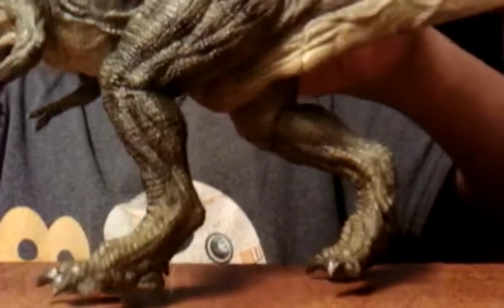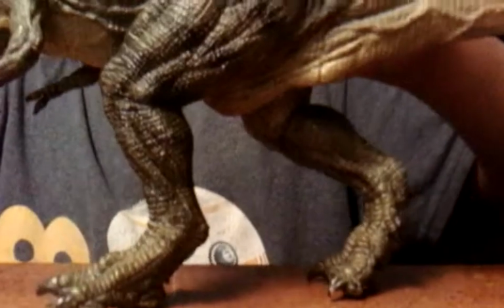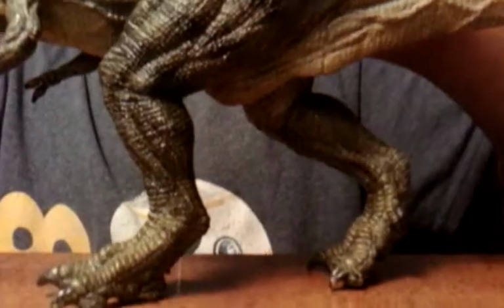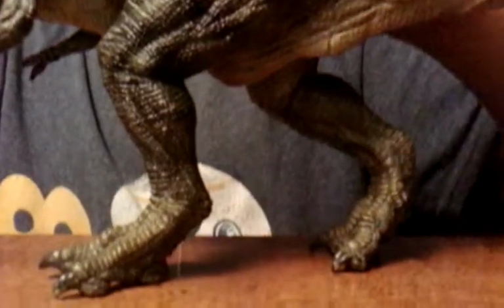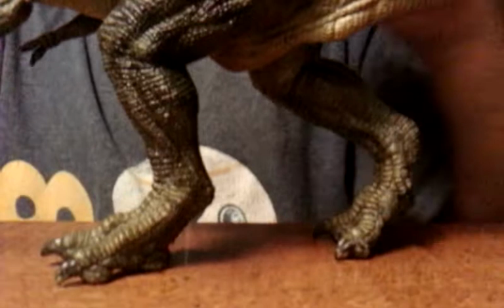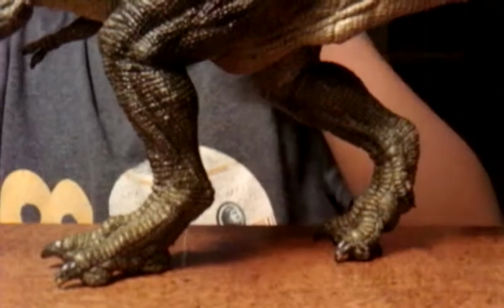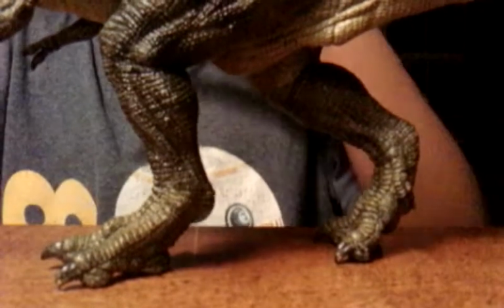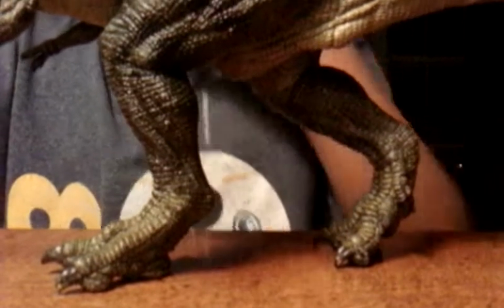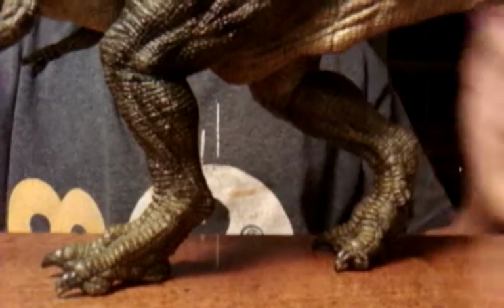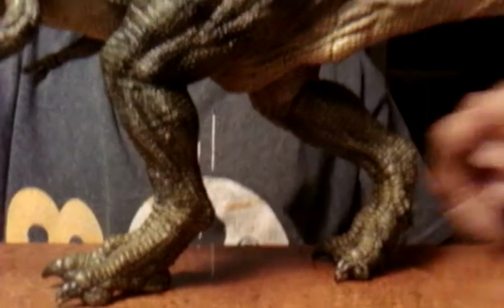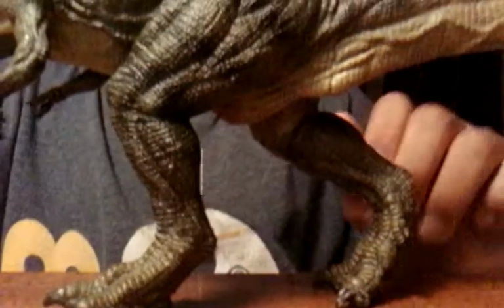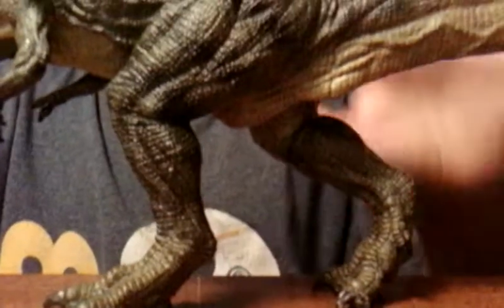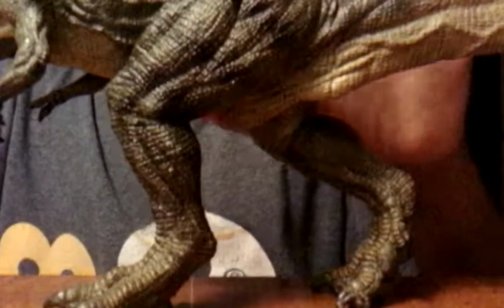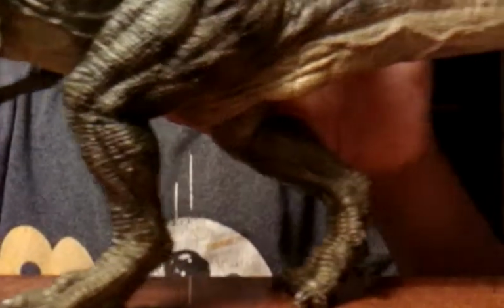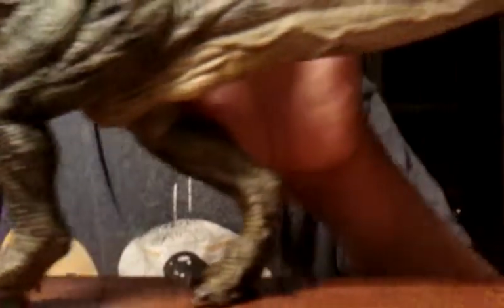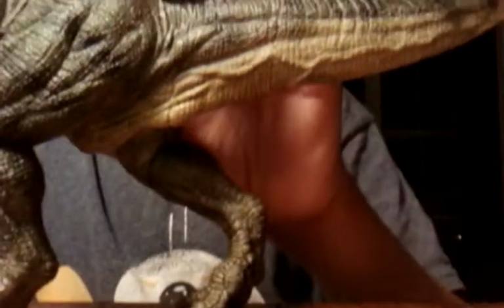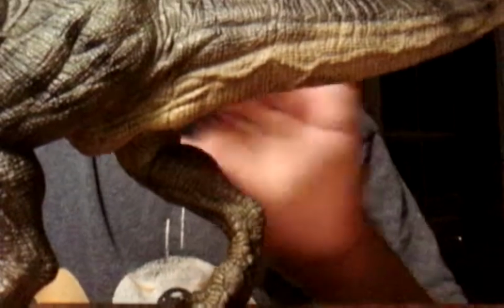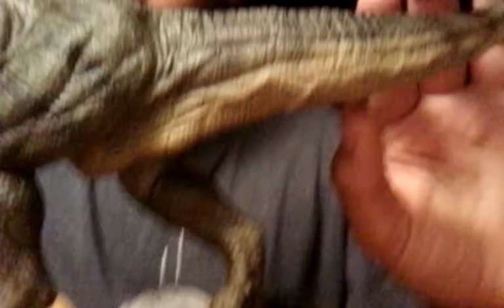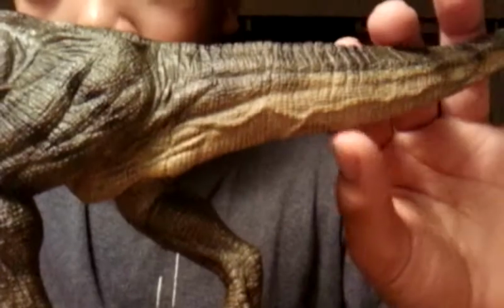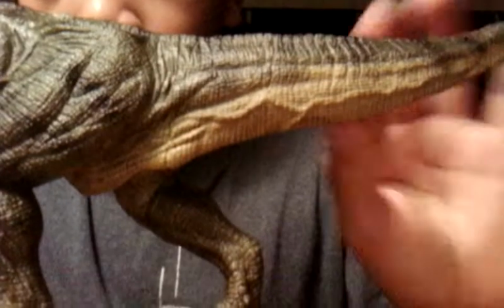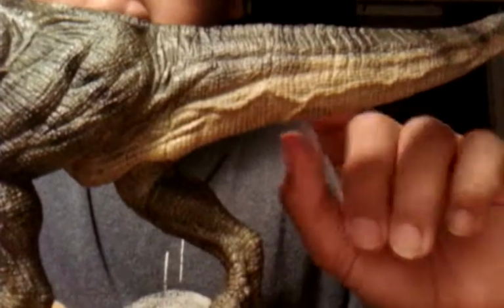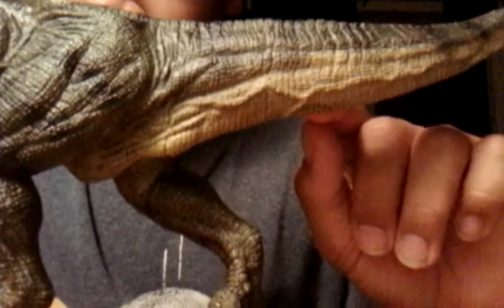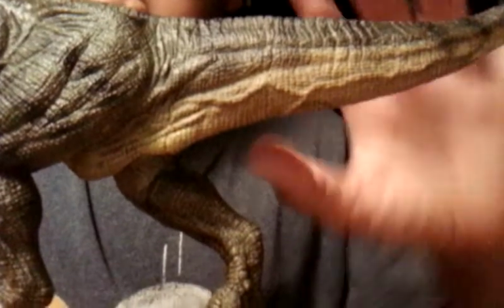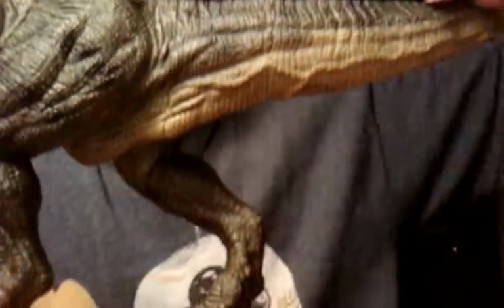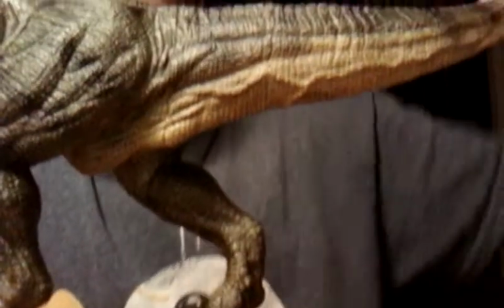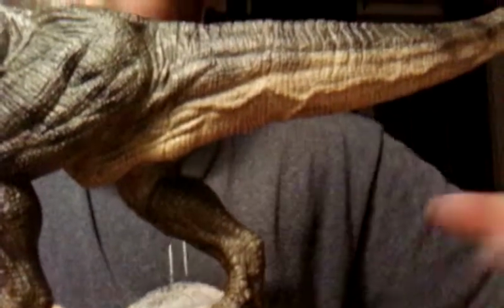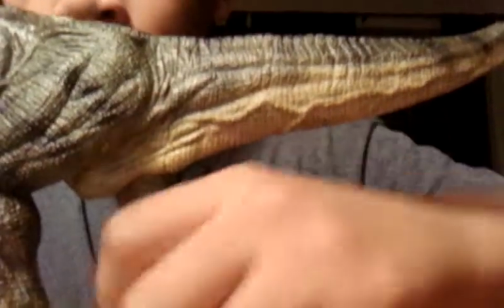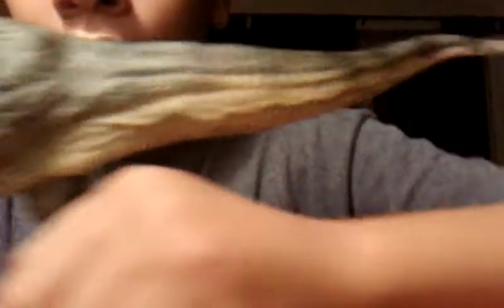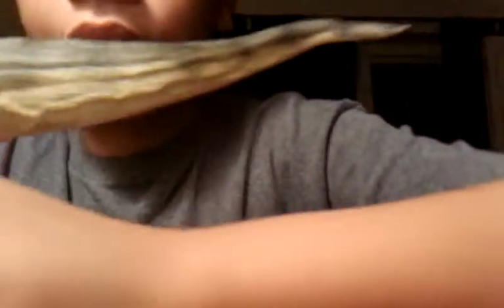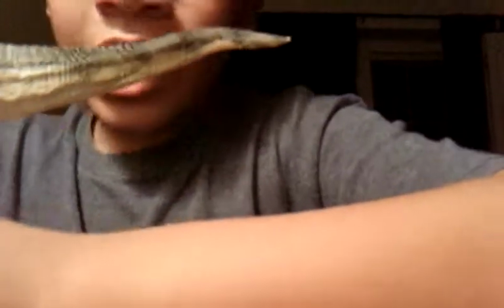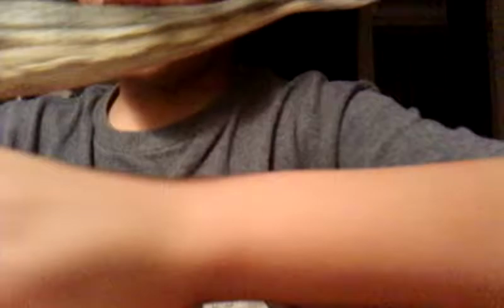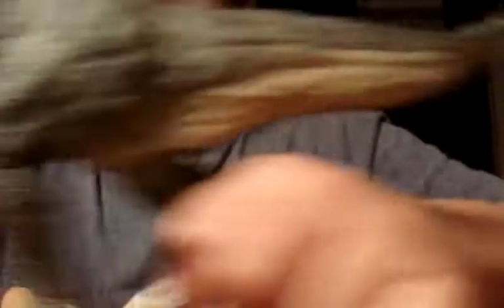The feet are just pulling off the ground. You could see the veins, you could see the scales still.